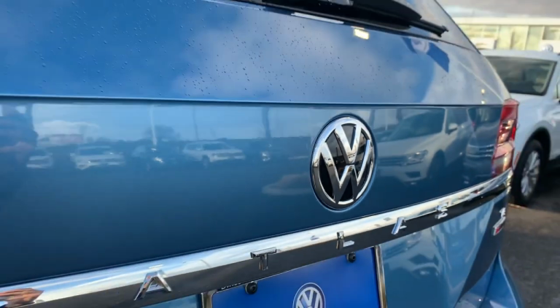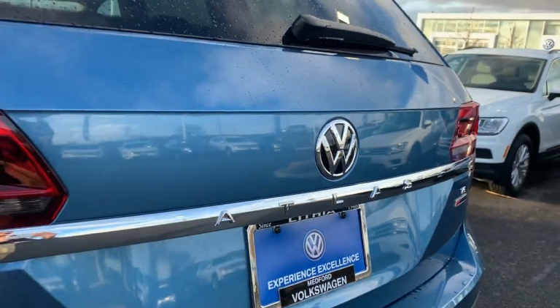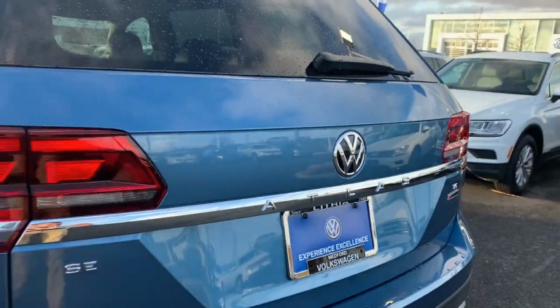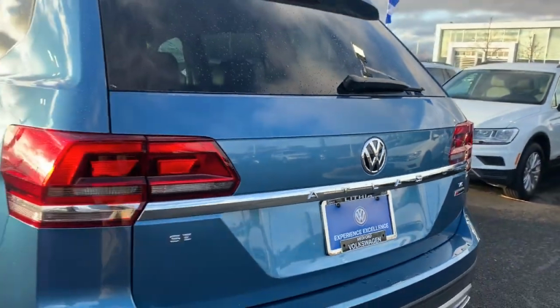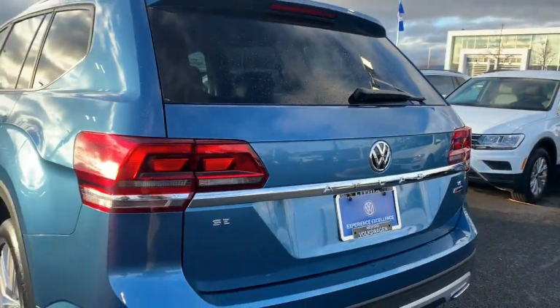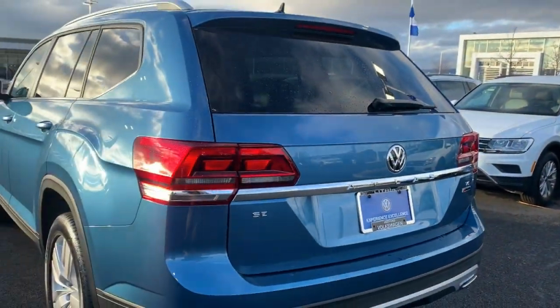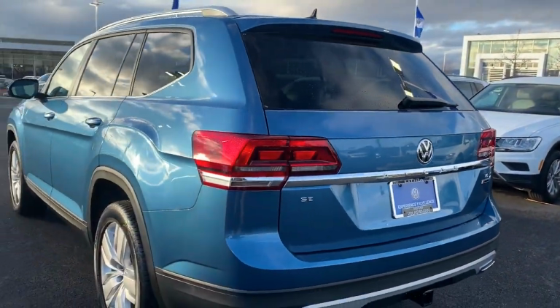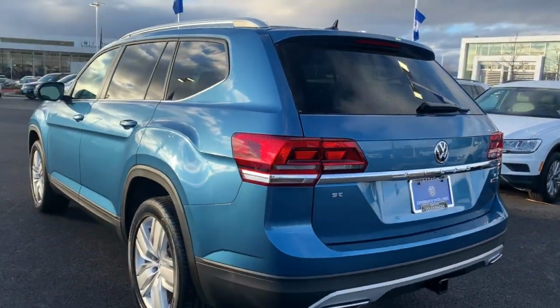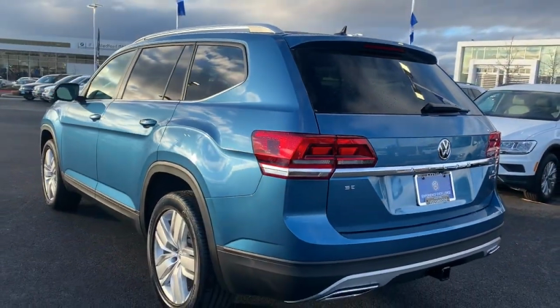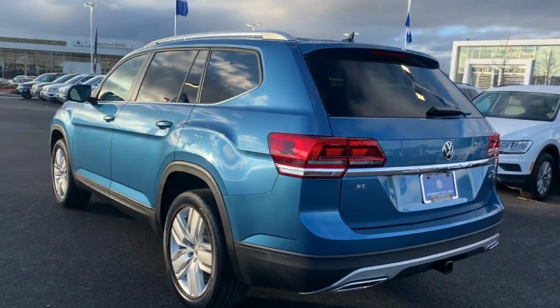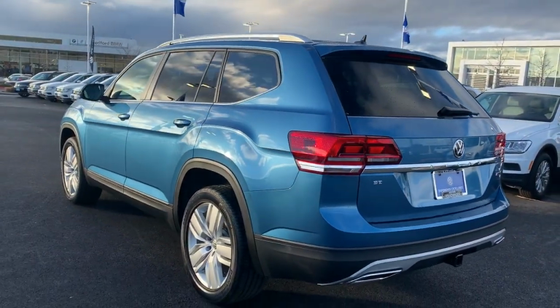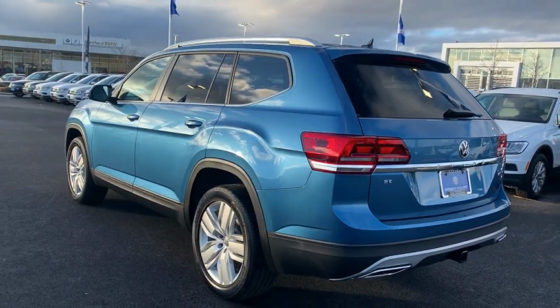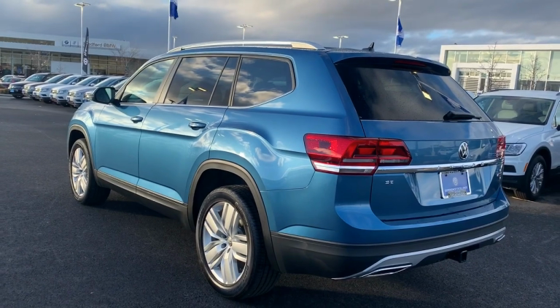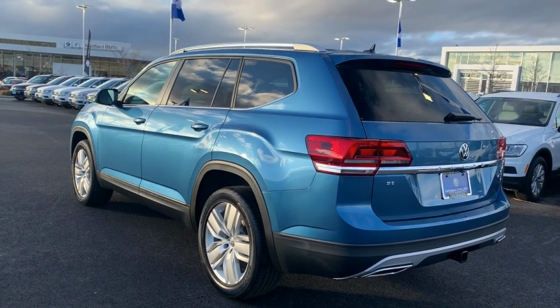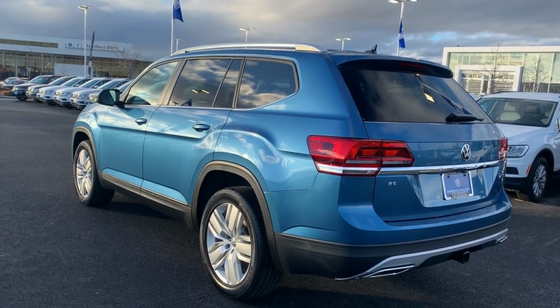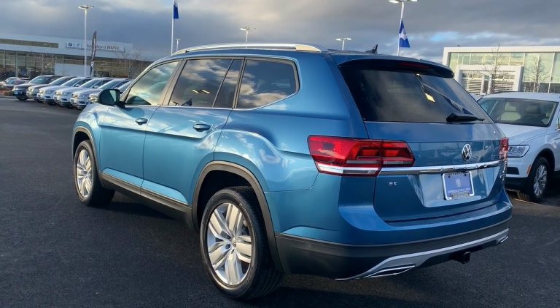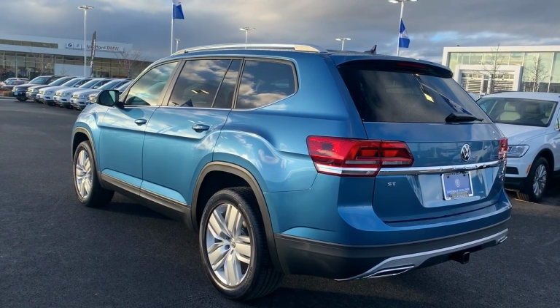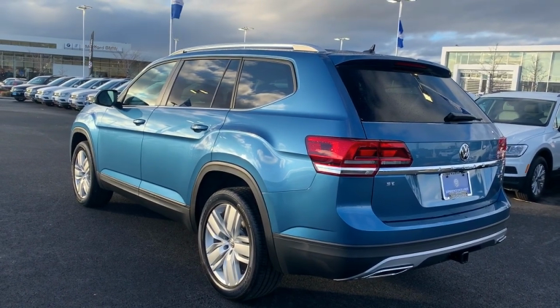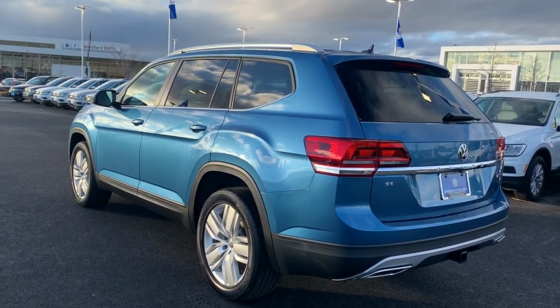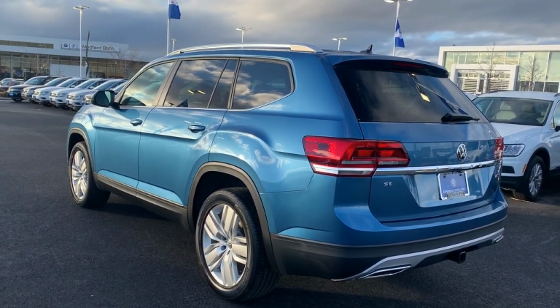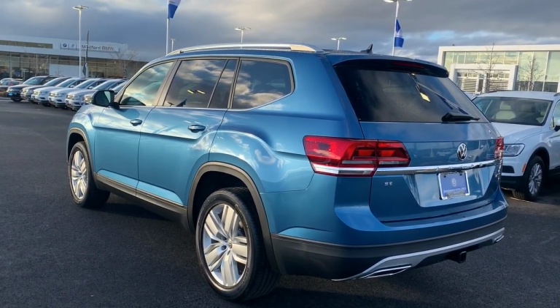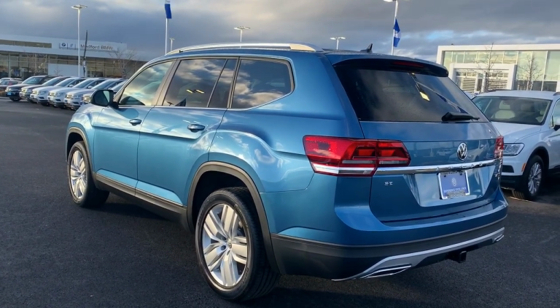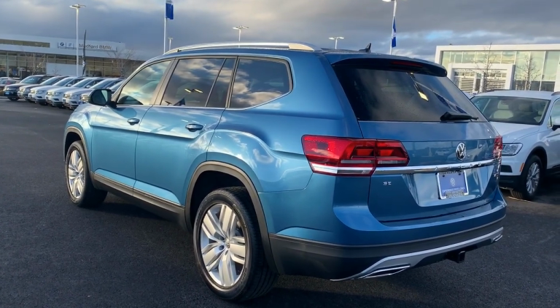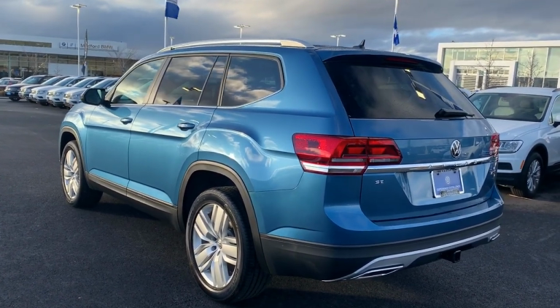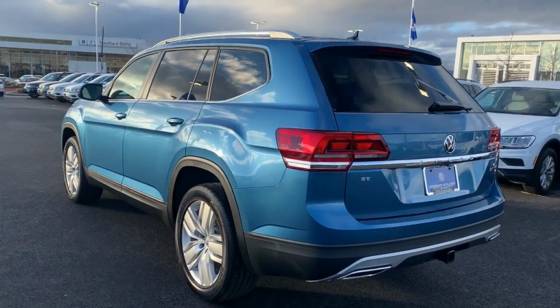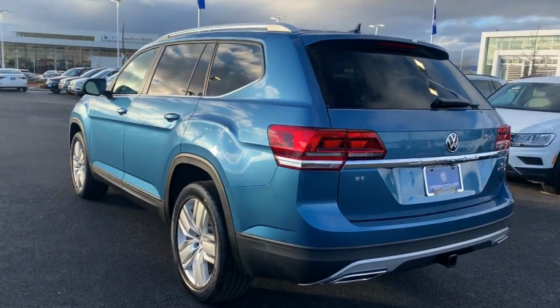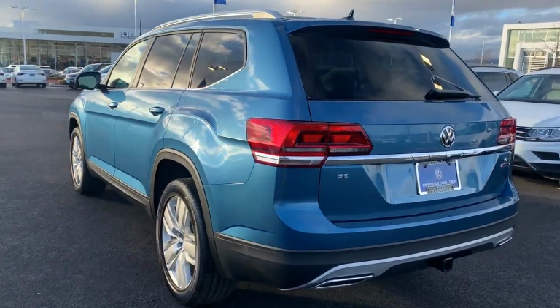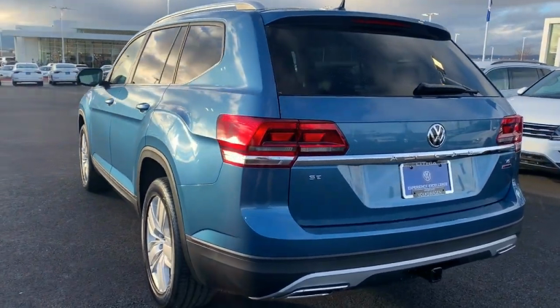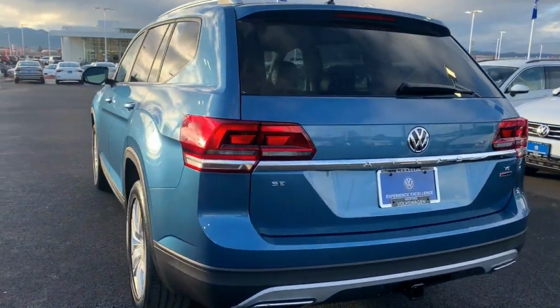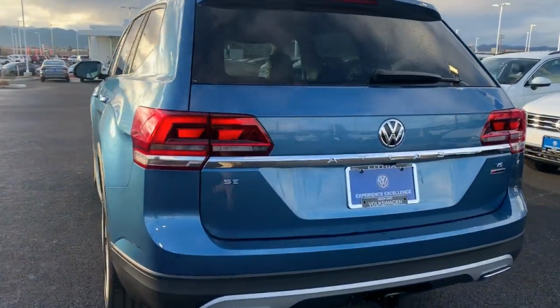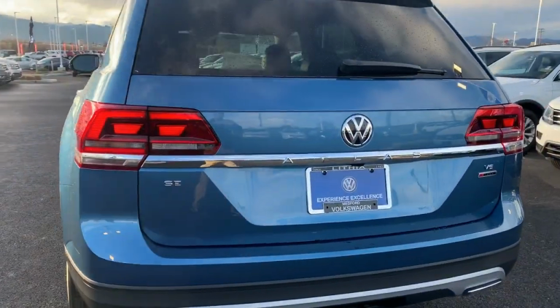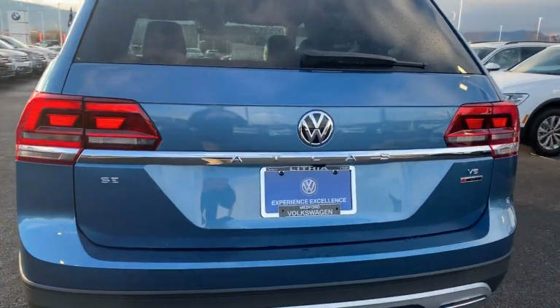Hey guys, Hunter here from VW World. We're going to take a quick look at the interior on this 2019 Atlas SE with Tech. The exterior of this is that beautiful silk blue, but let's take a closer look inside.